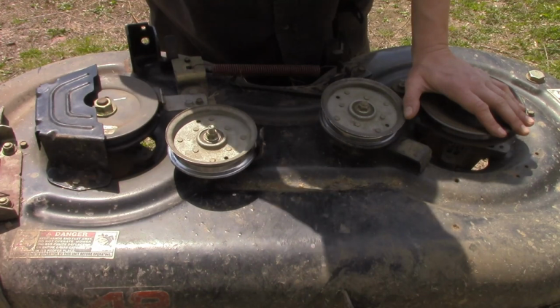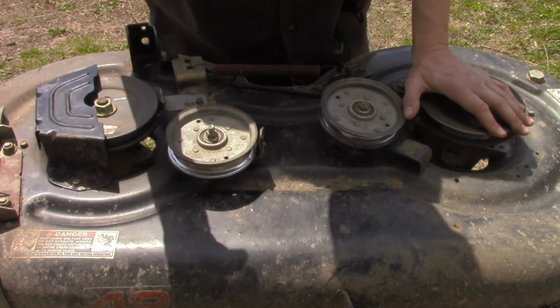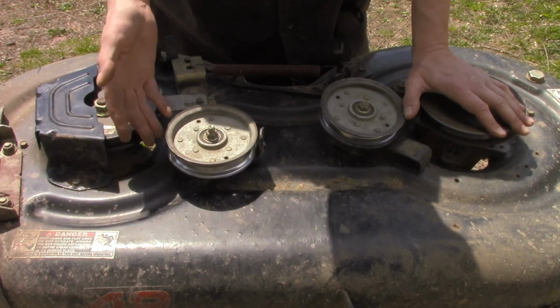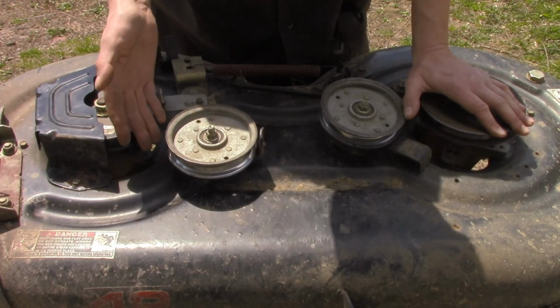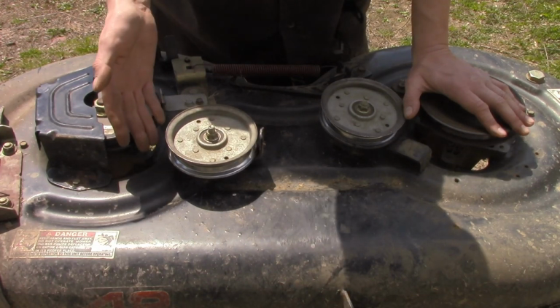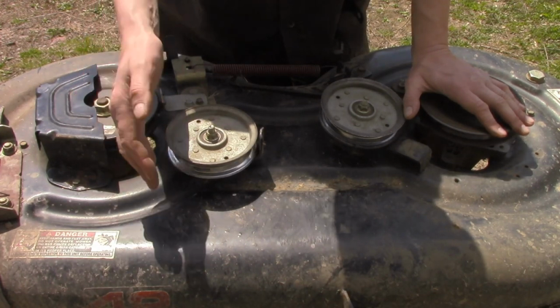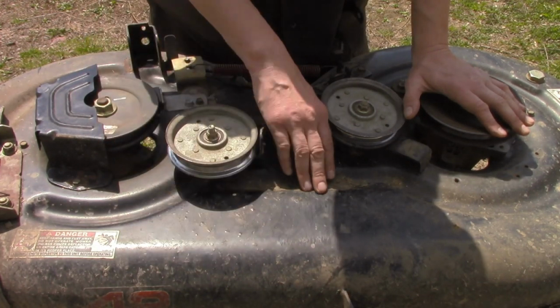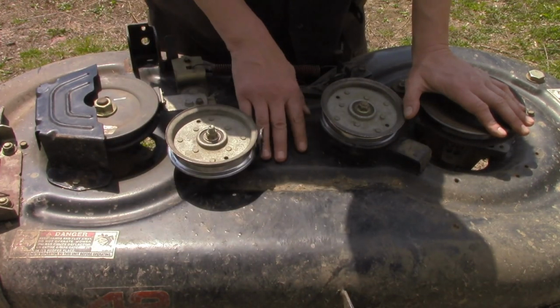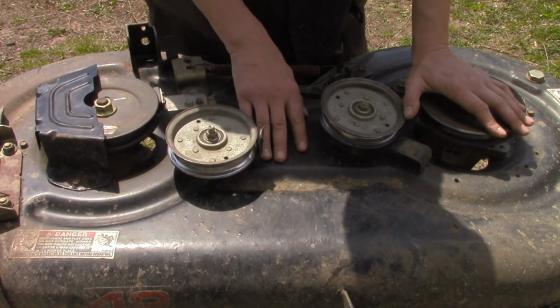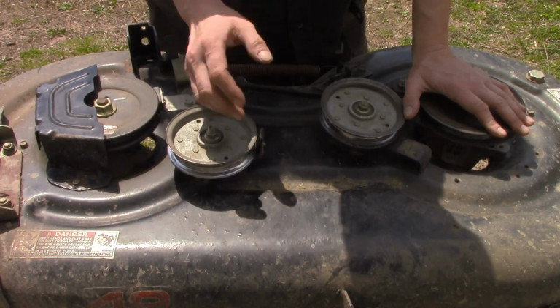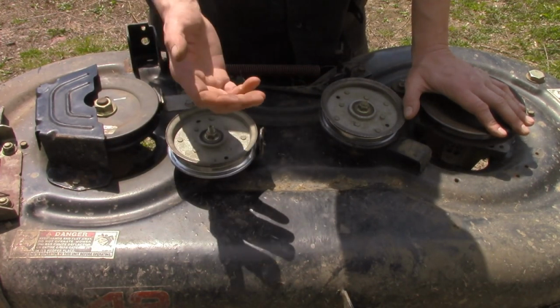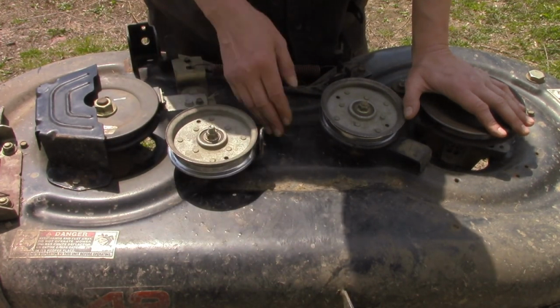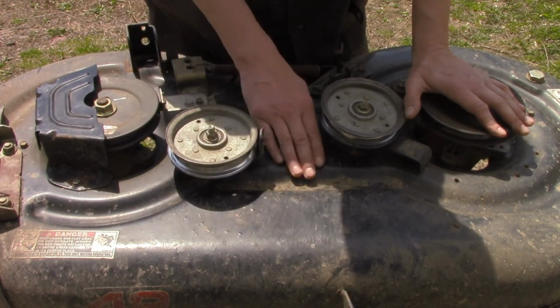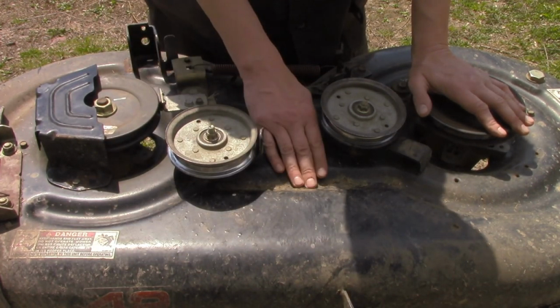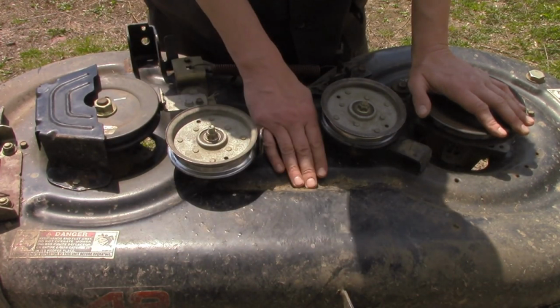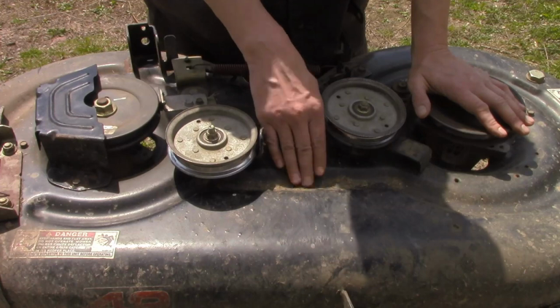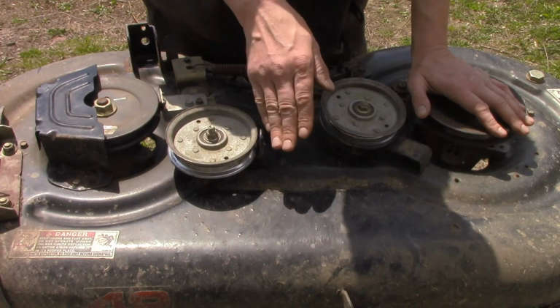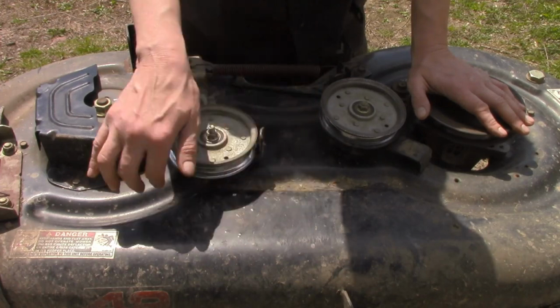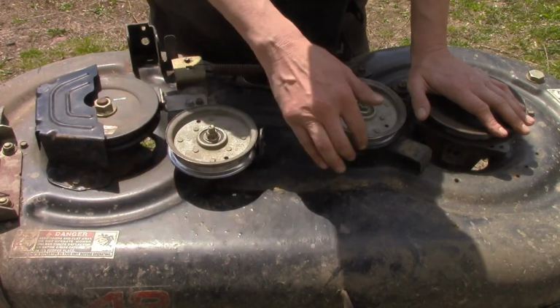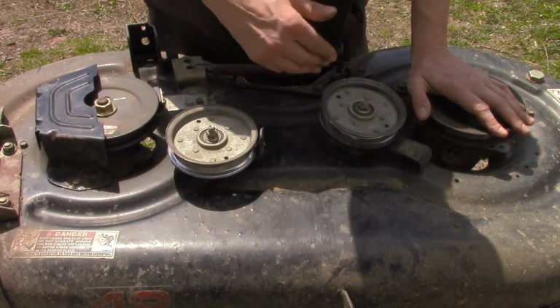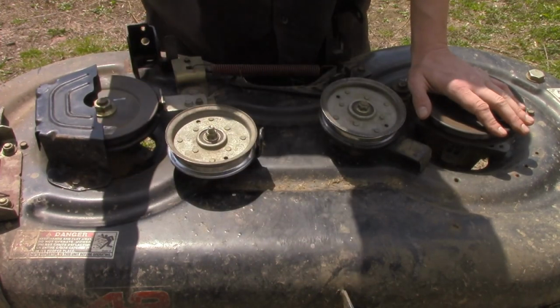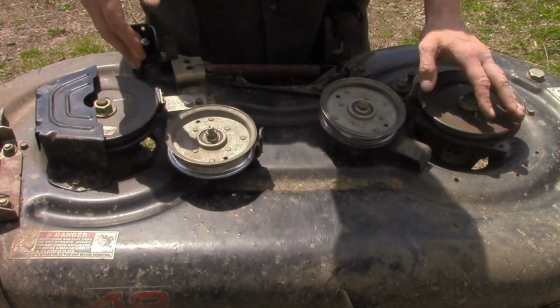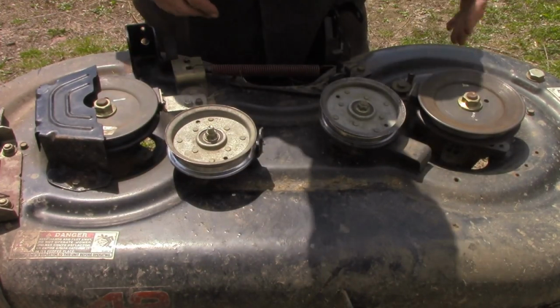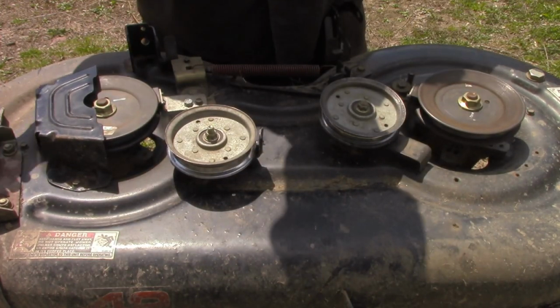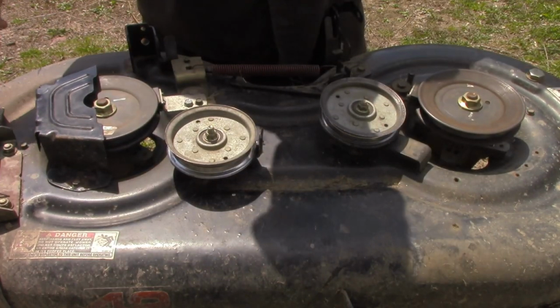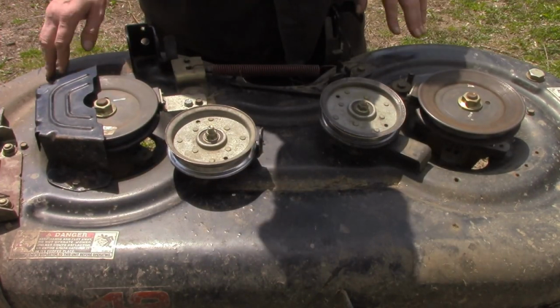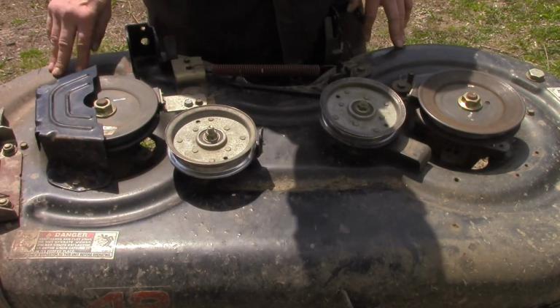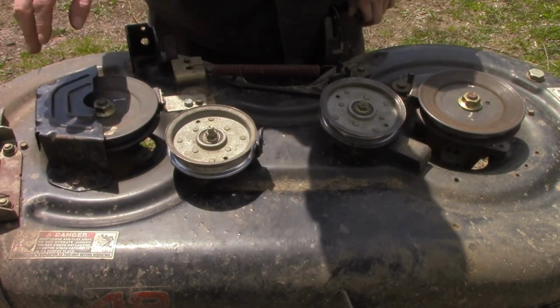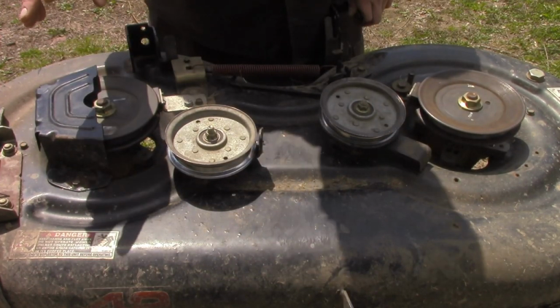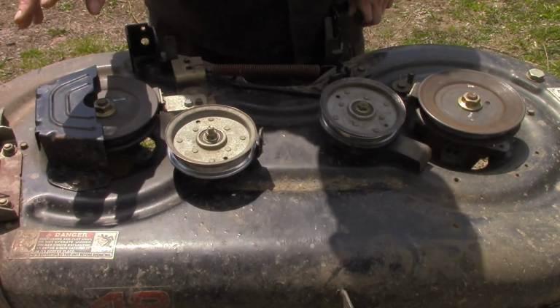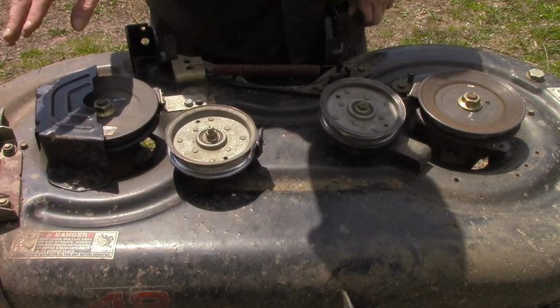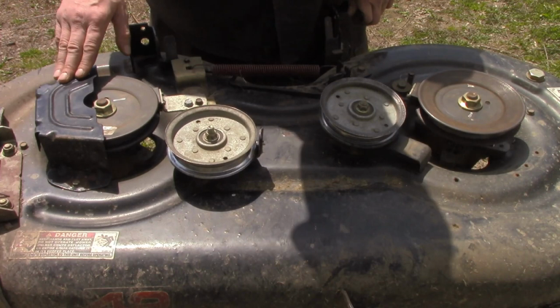Look for something that got underneath that's sticking up — maybe a rock got shoved in here and it's sticking up where the belt goes through and it's rubbing against it. That is another thing that can happen.